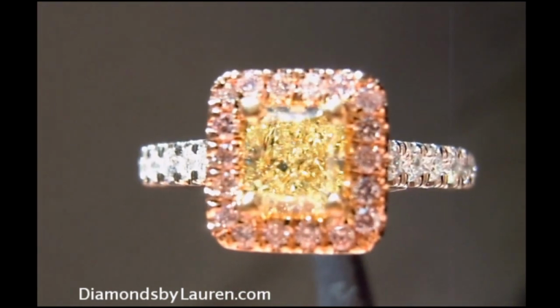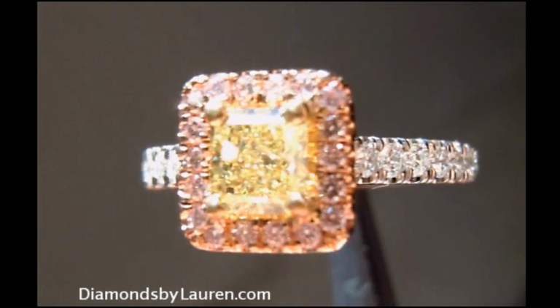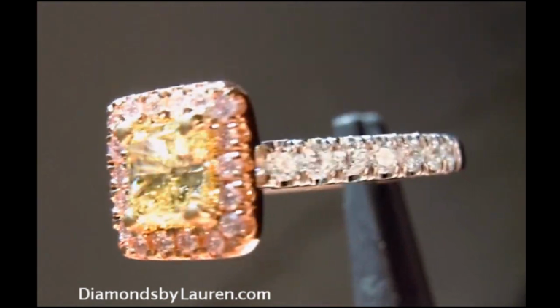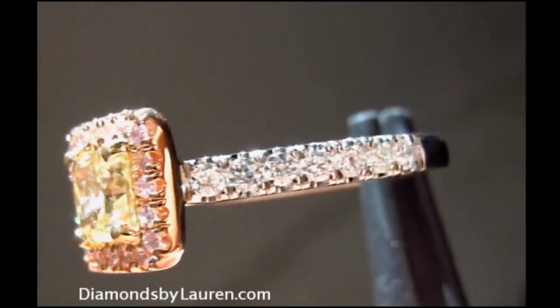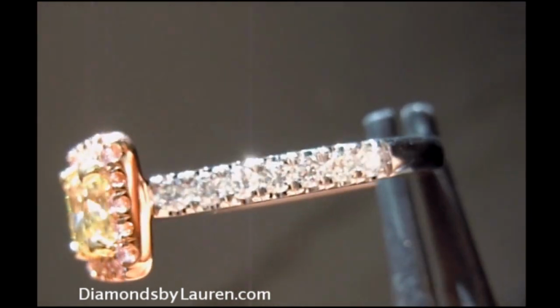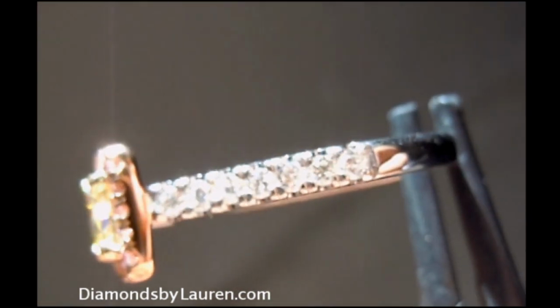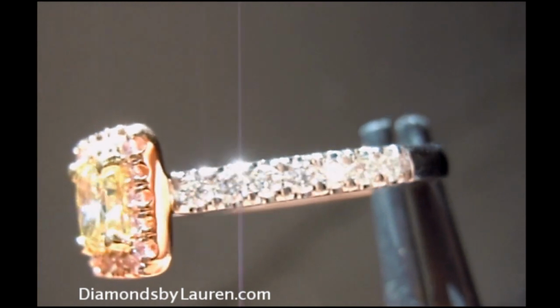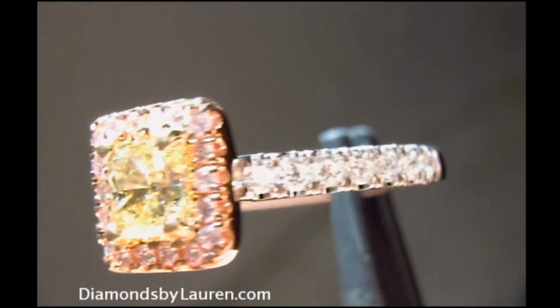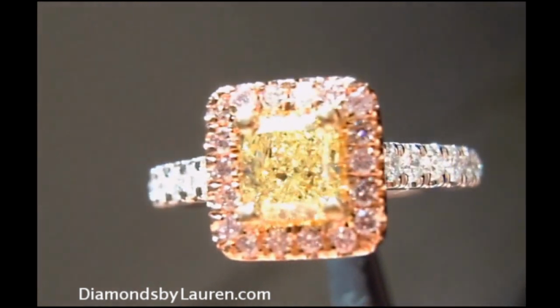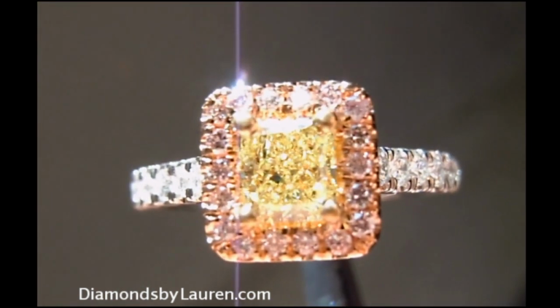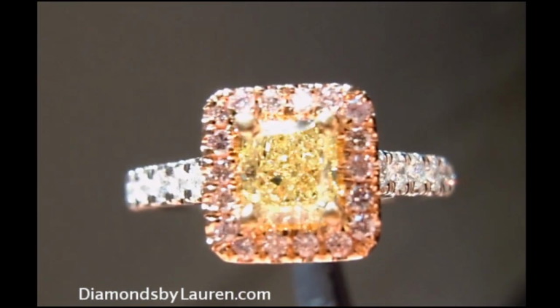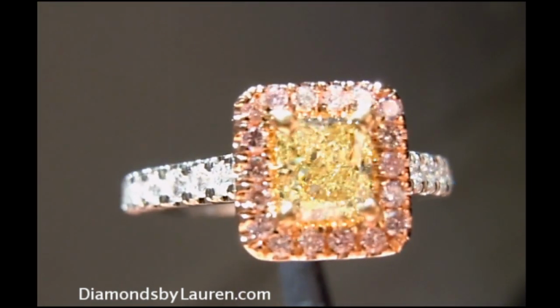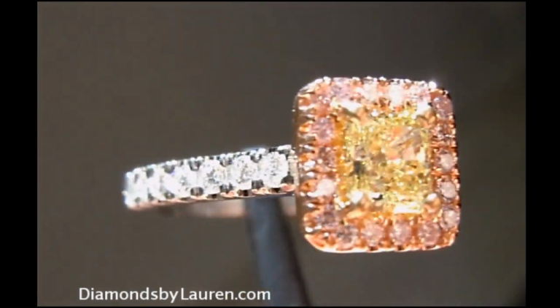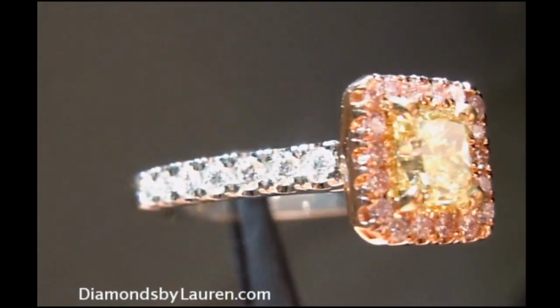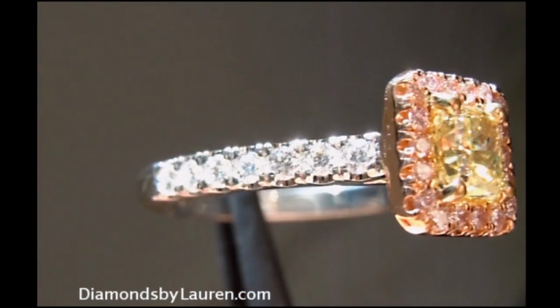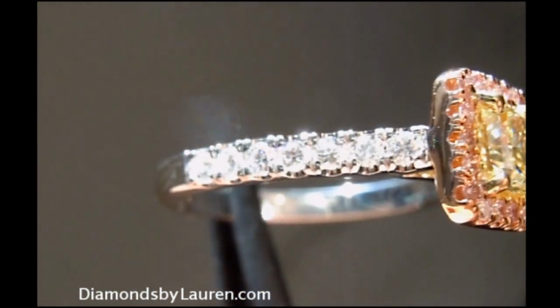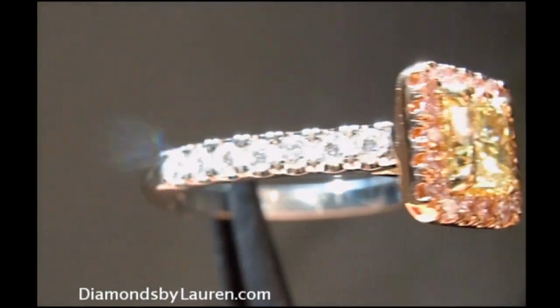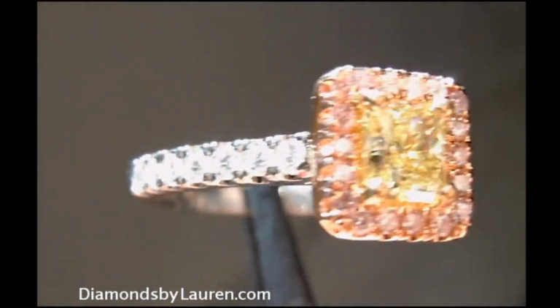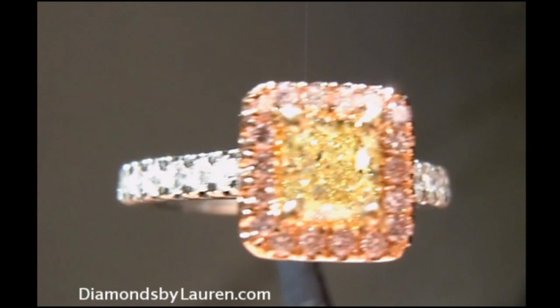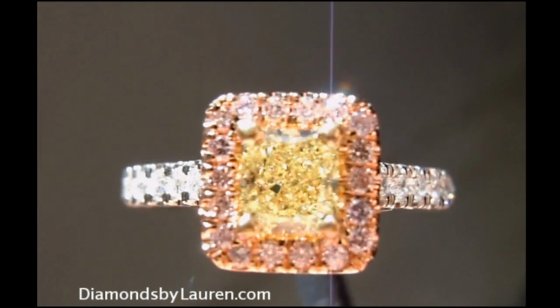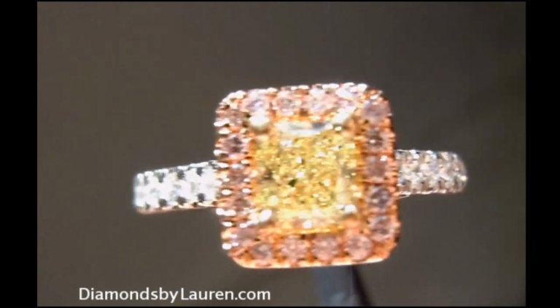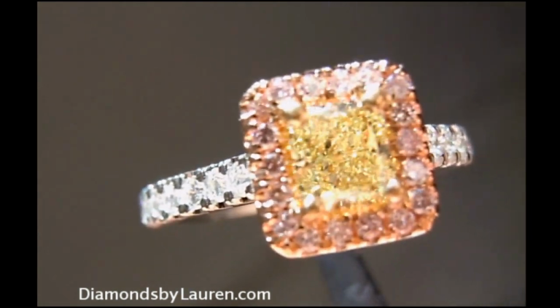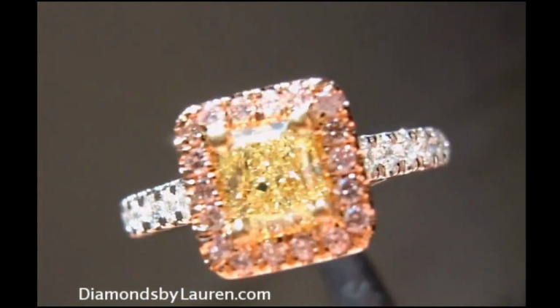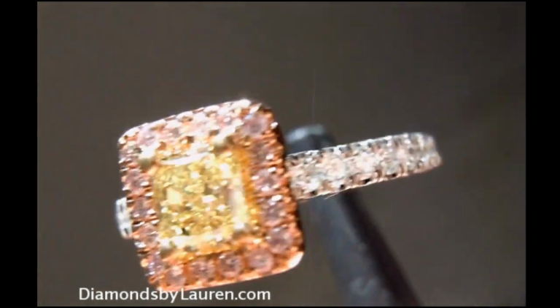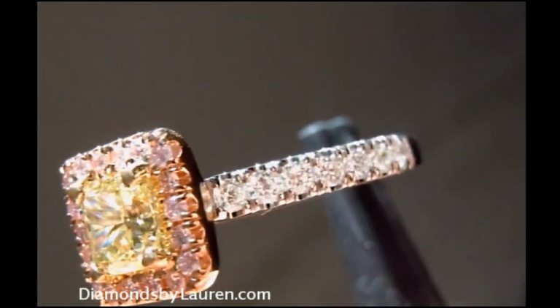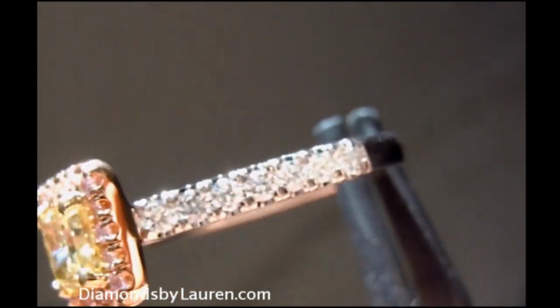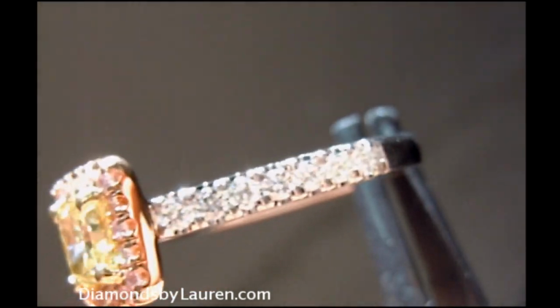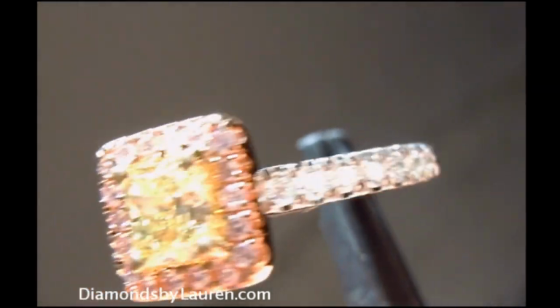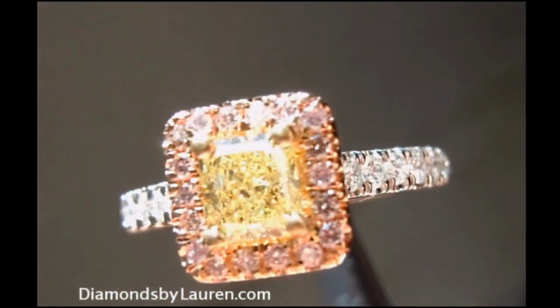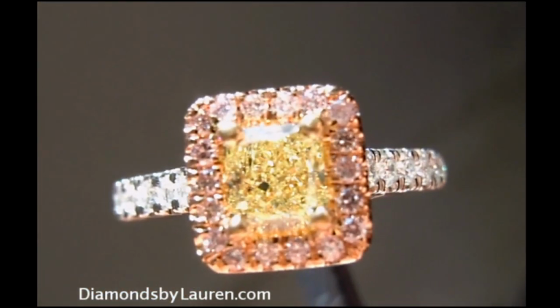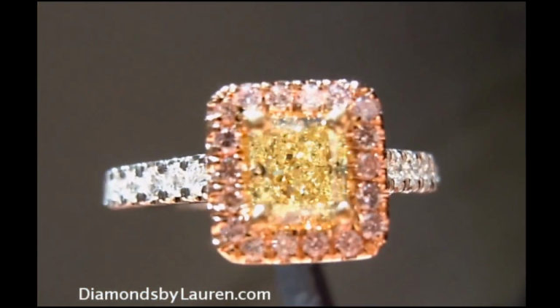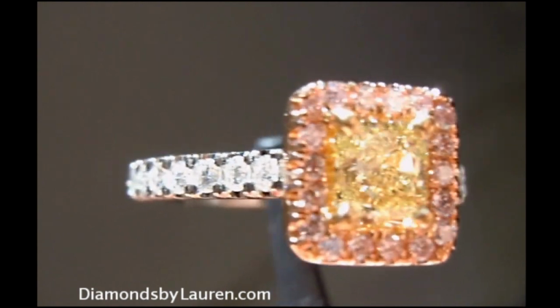You can see the ring's got great sparkle, the colors are distinct, it's beautifully made and beautifully set. This one is in platinum and 18 carat pink and yellow gold.